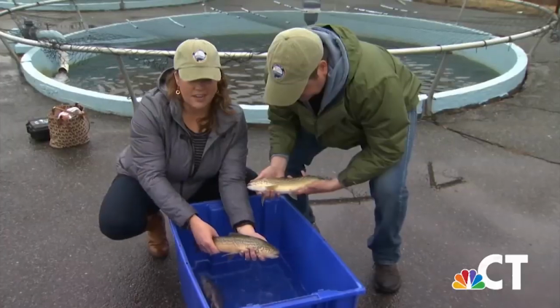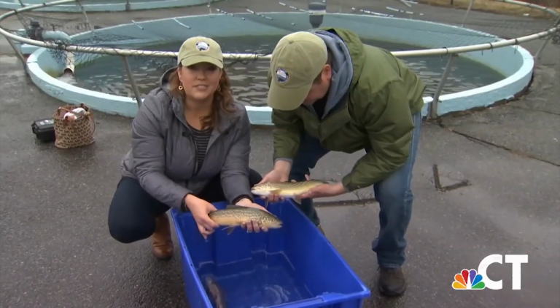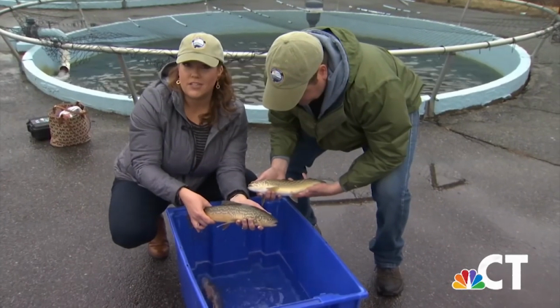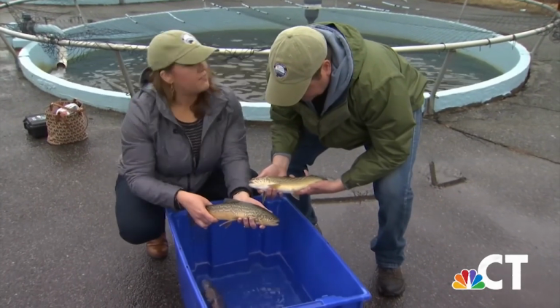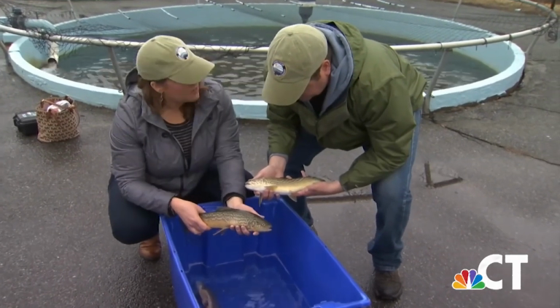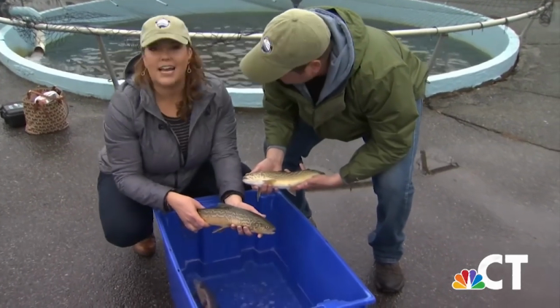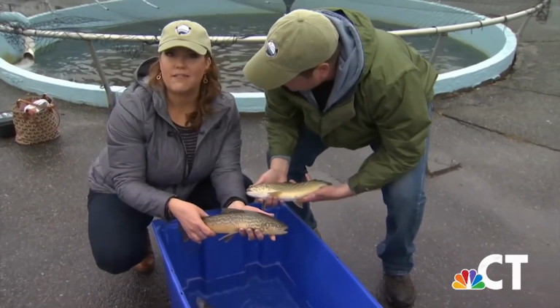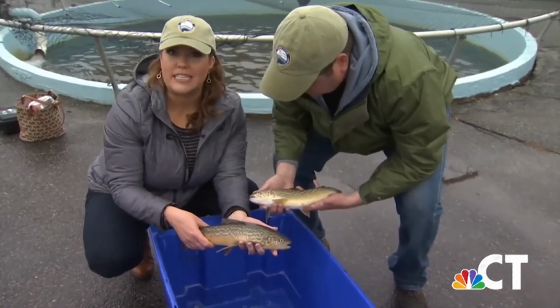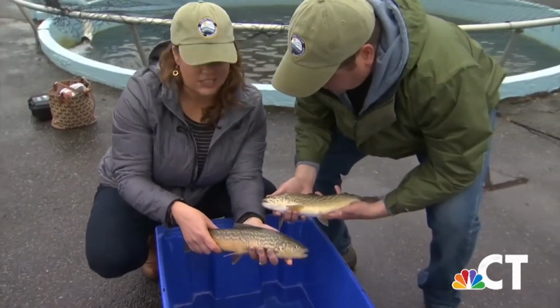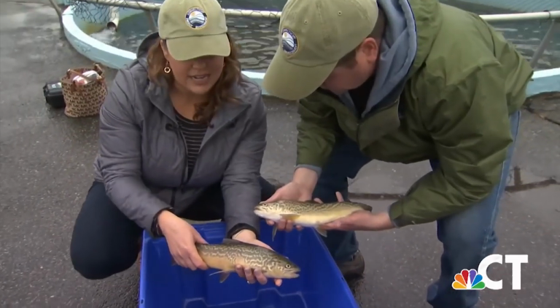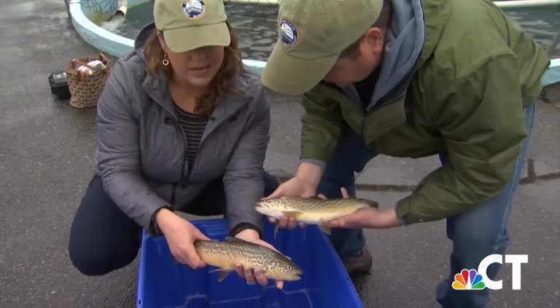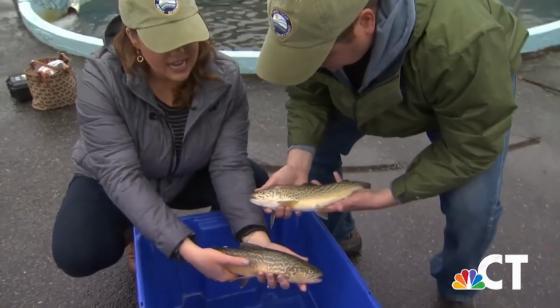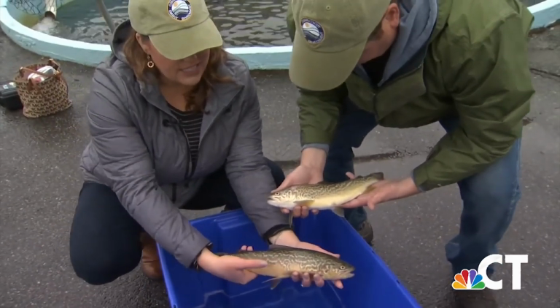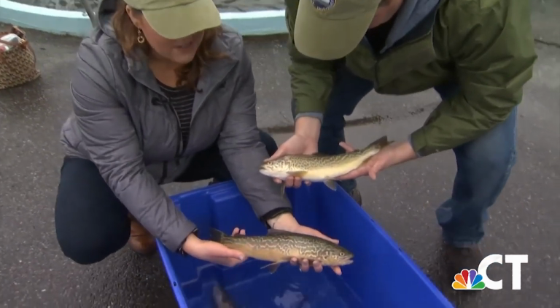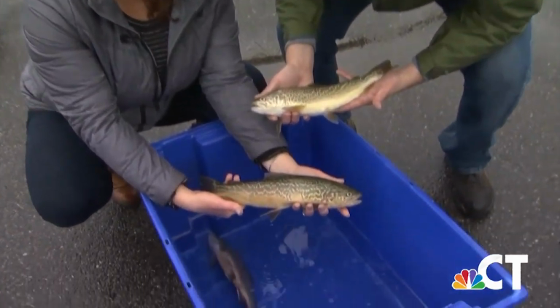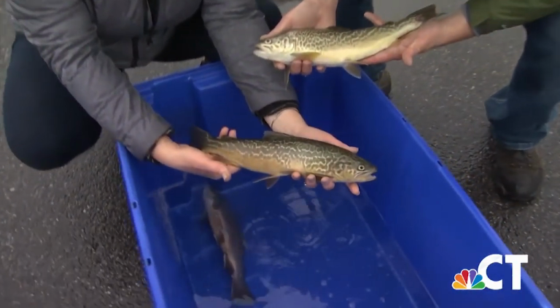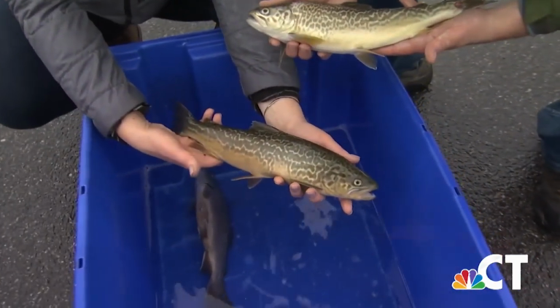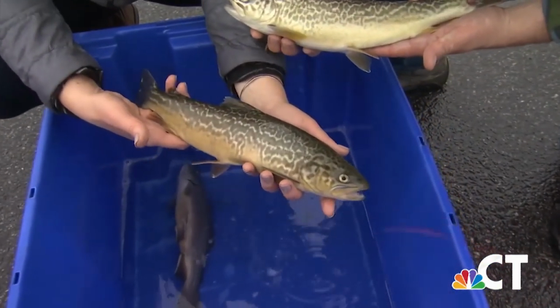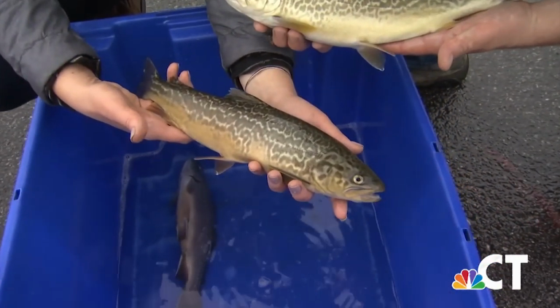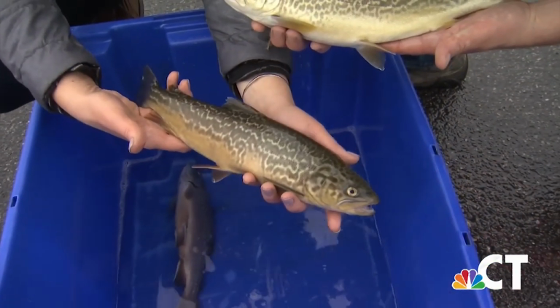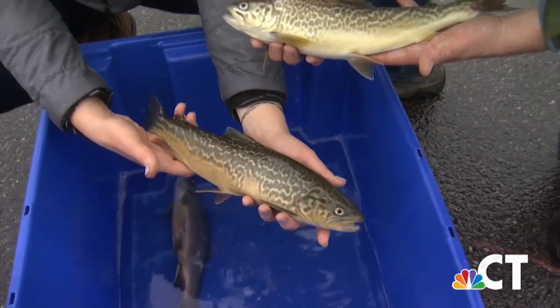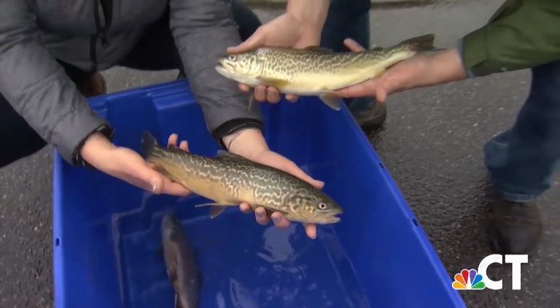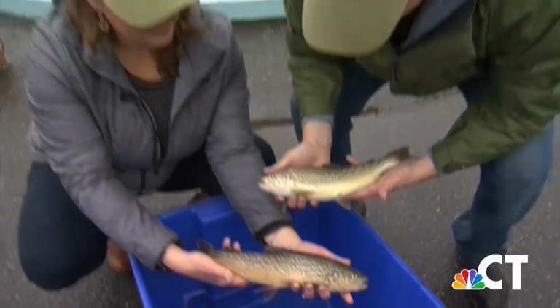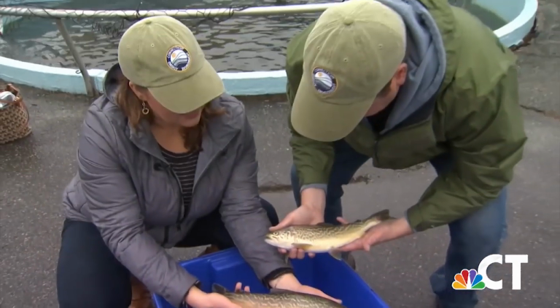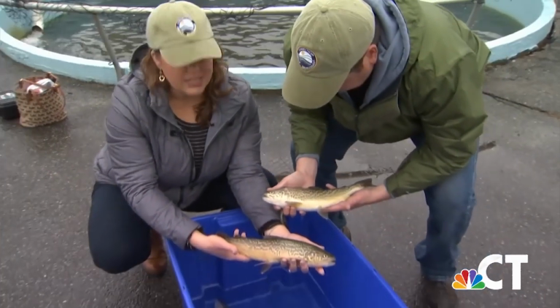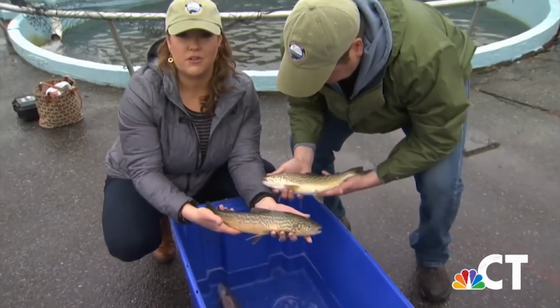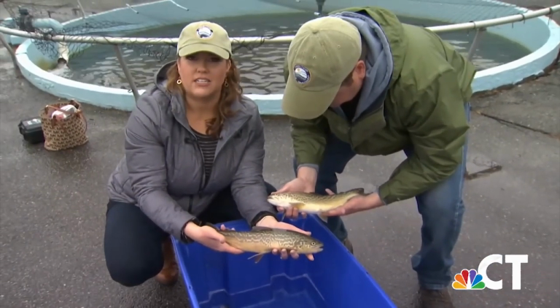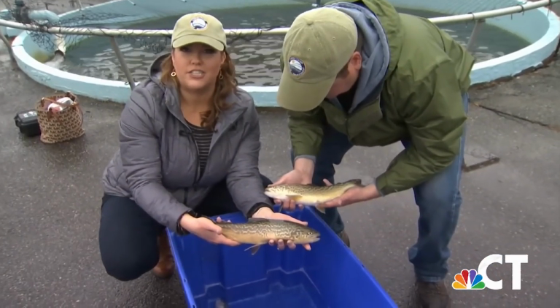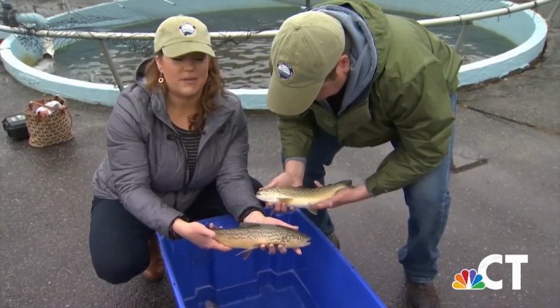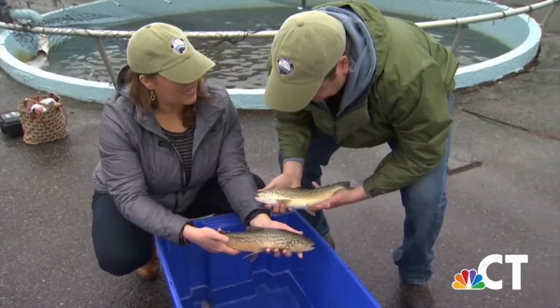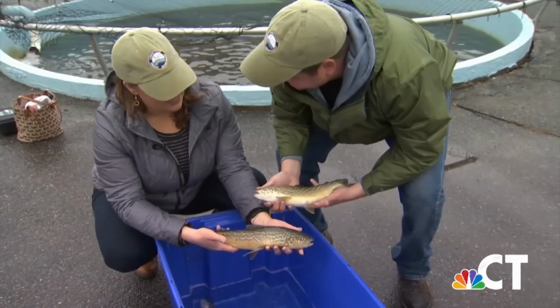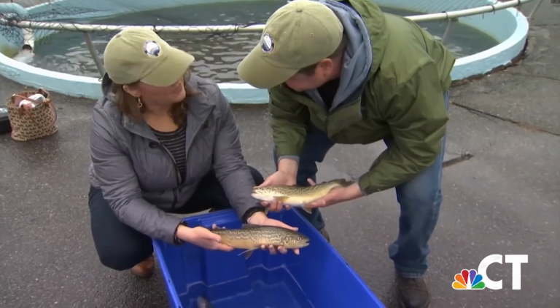These are some of the 3,500 tiger trout that will be released into Connecticut waterways. You can see why they're called tiger trout because of their markings — they've got that vermiculated pattern. To me, they look more like cheetah trout, but that doesn't quite have the same ring to it.